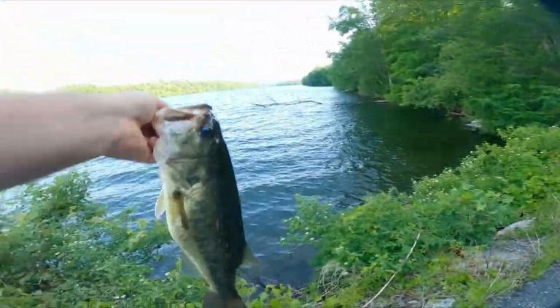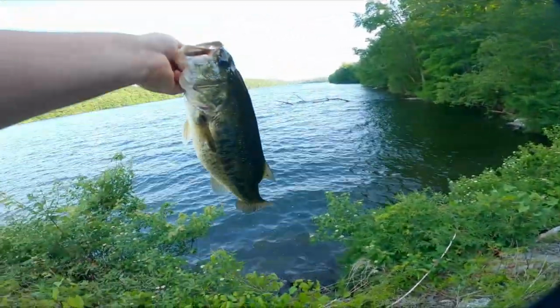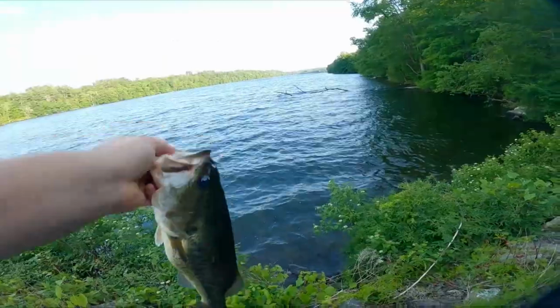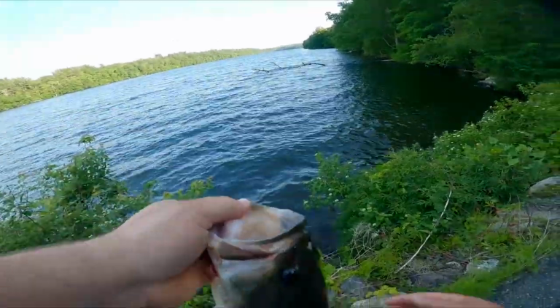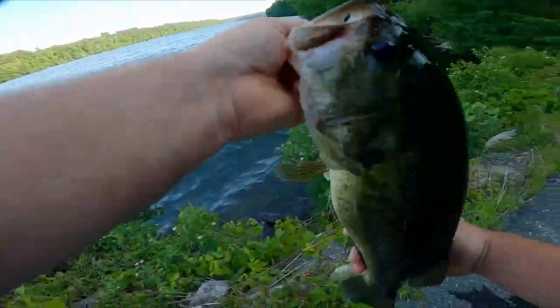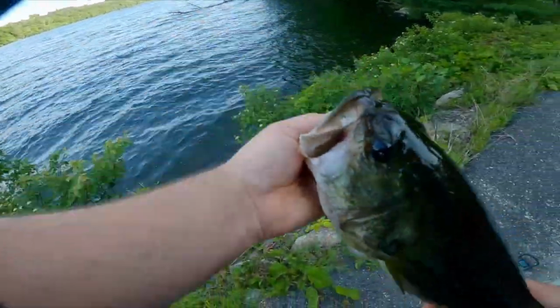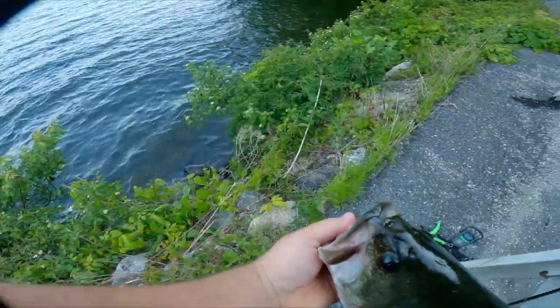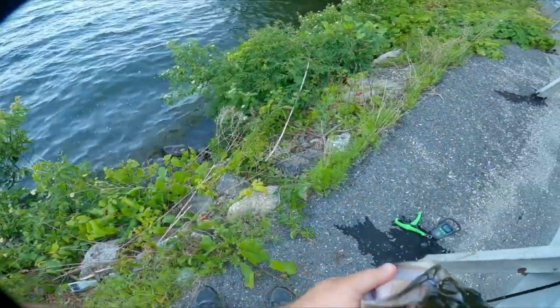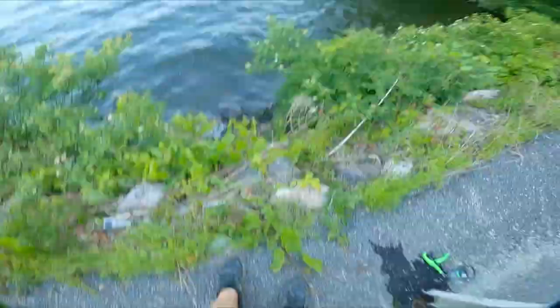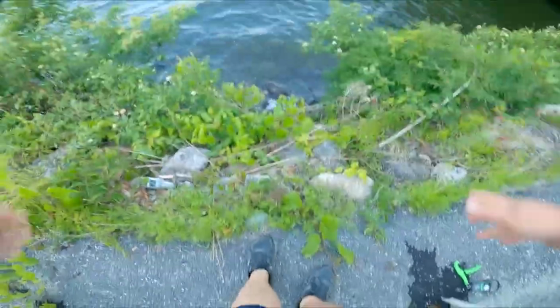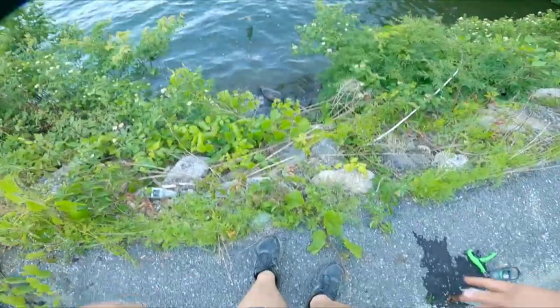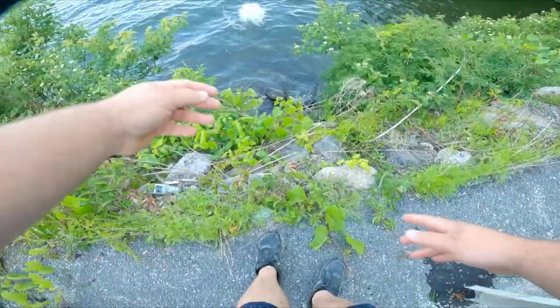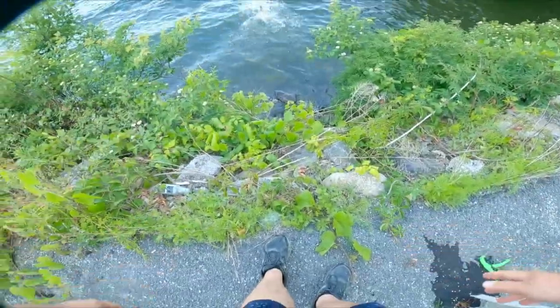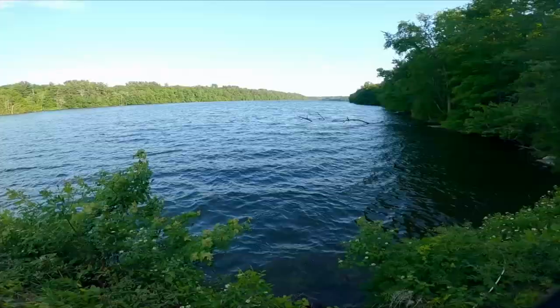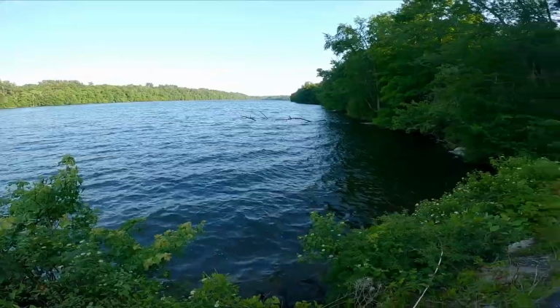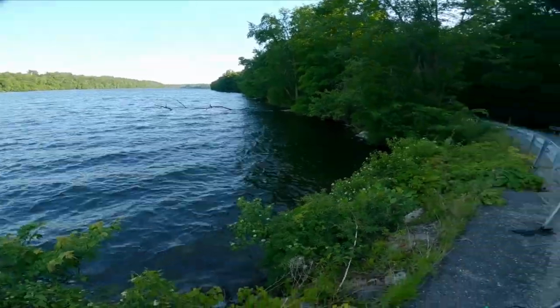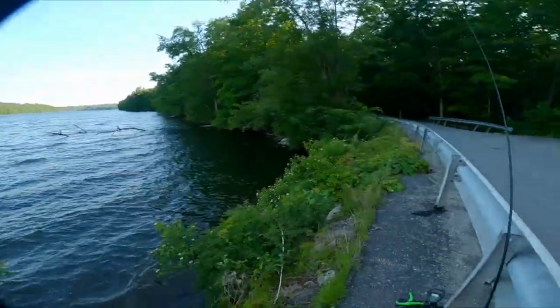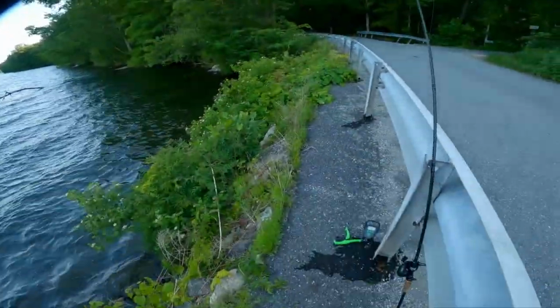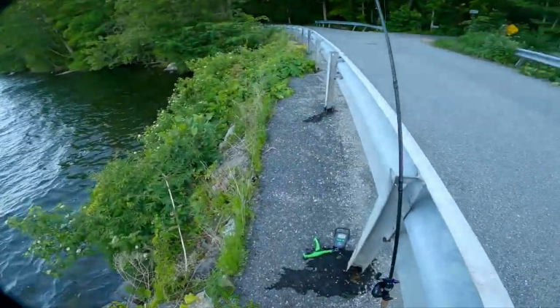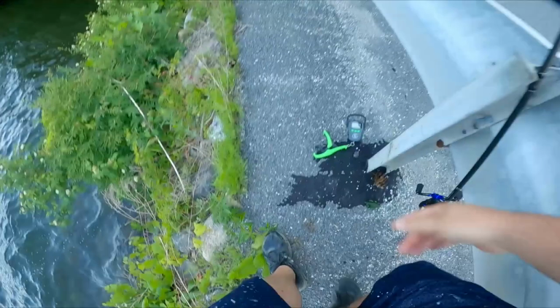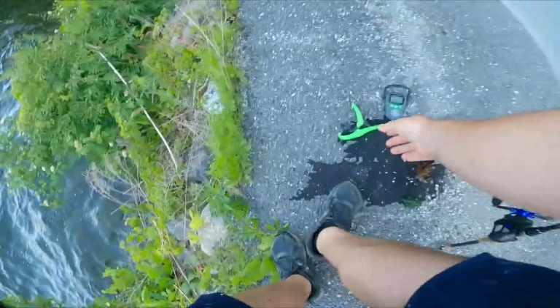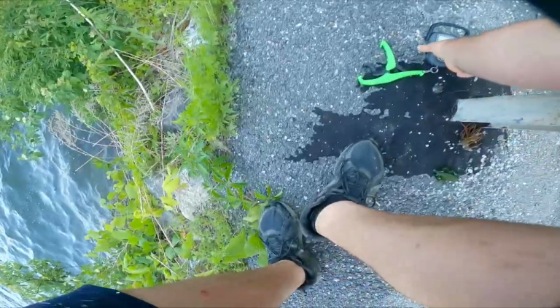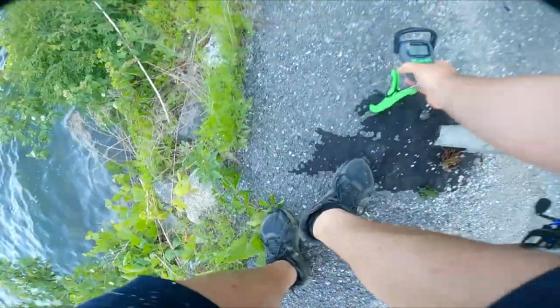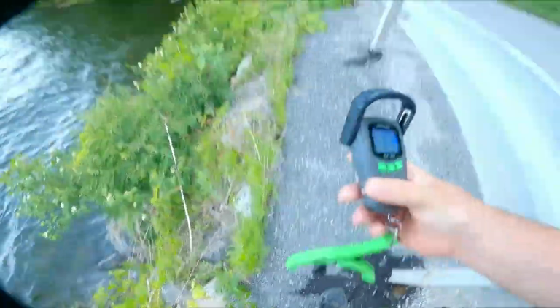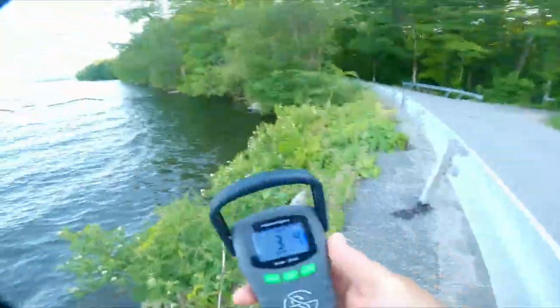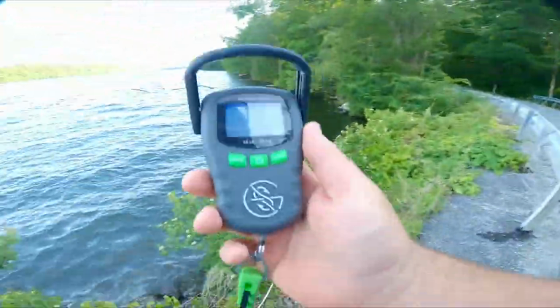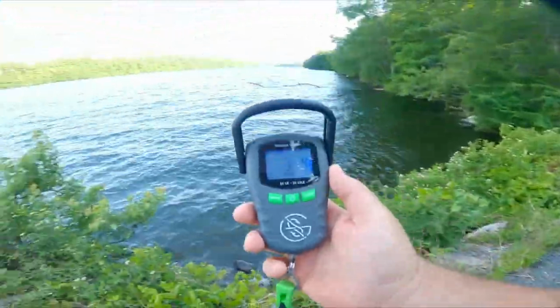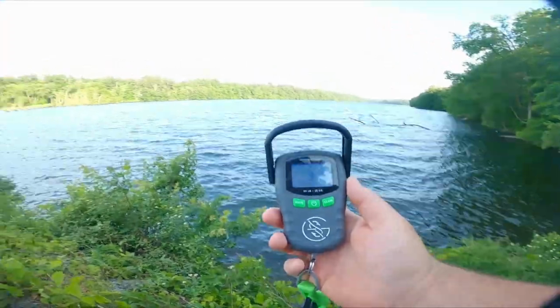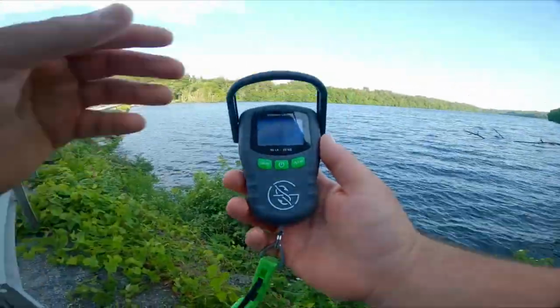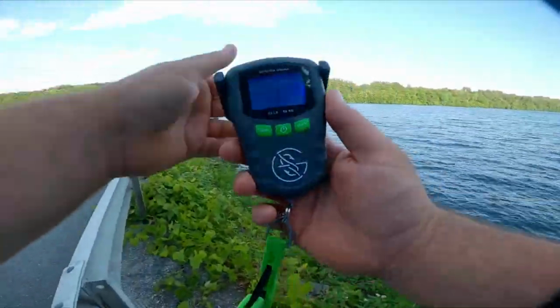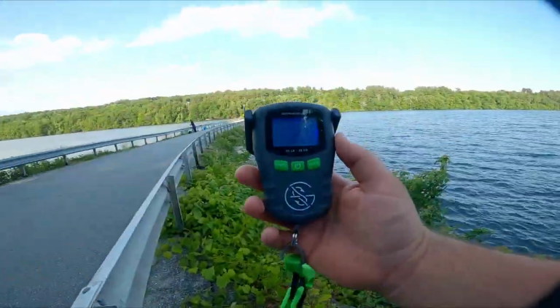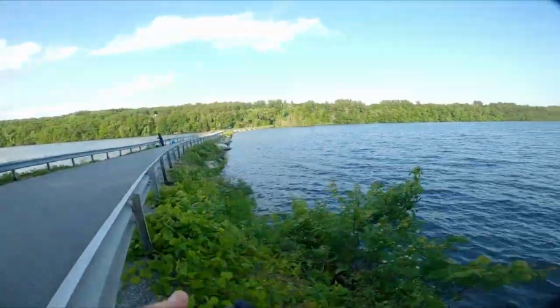Unfortunately got to toss her back. That's what I'm talking about. That was a good start — off to a good start. Three pounds, four ounces.